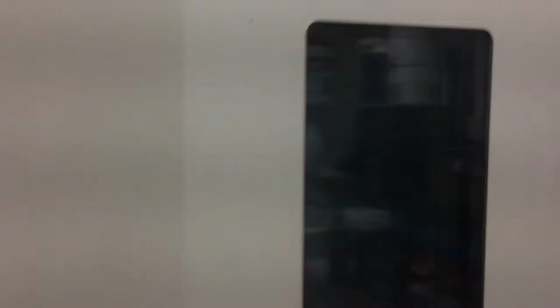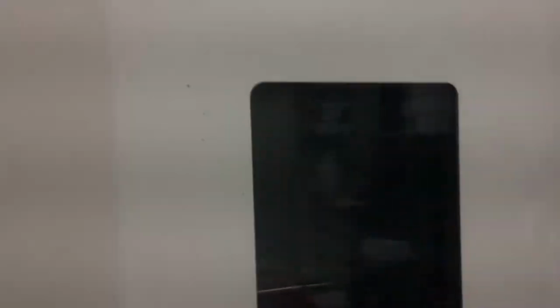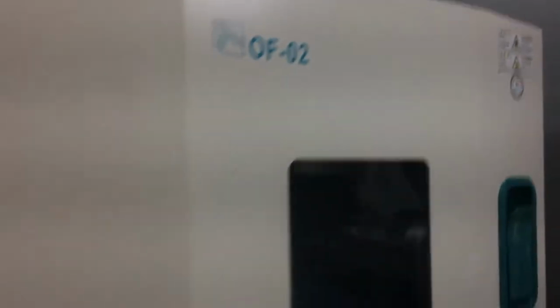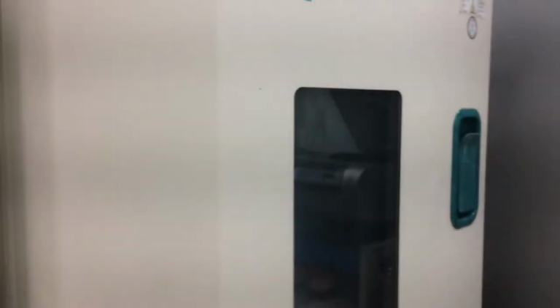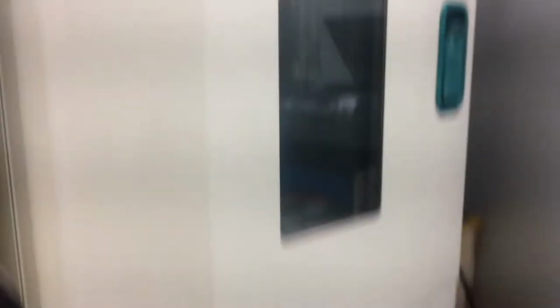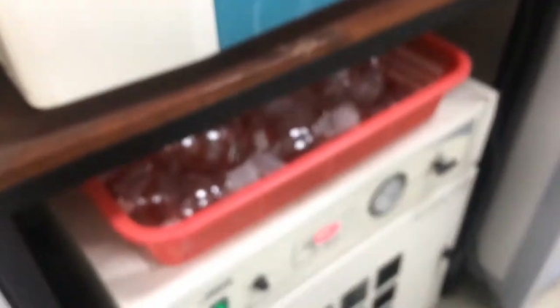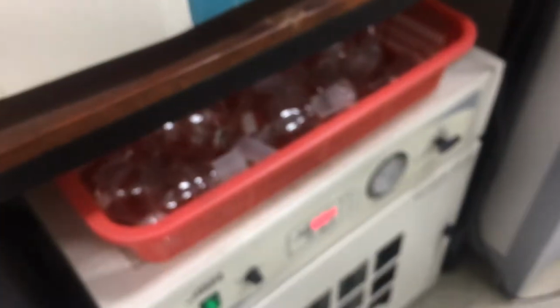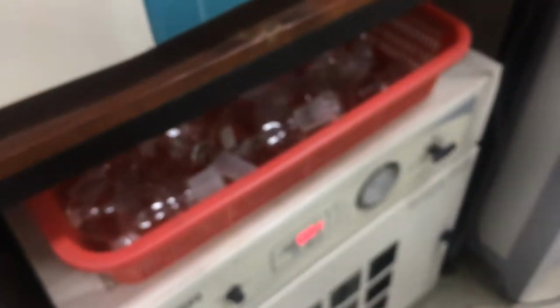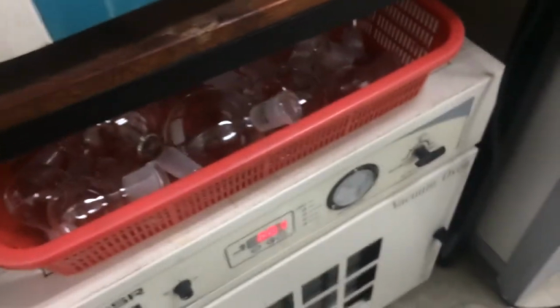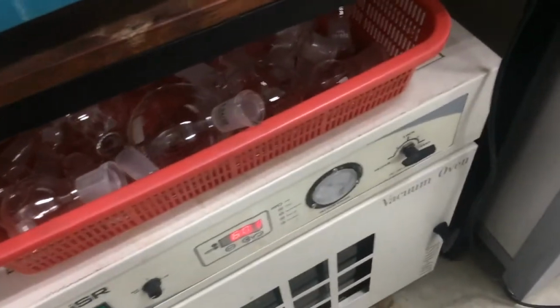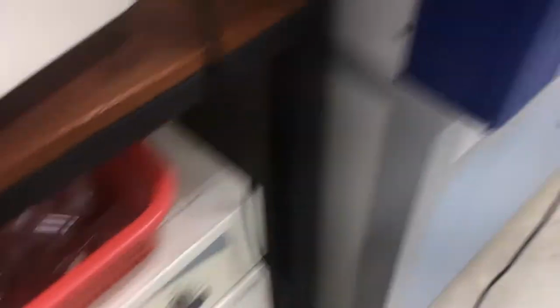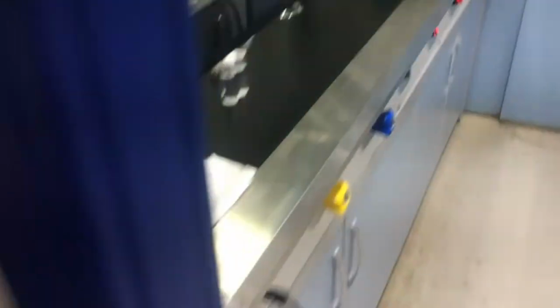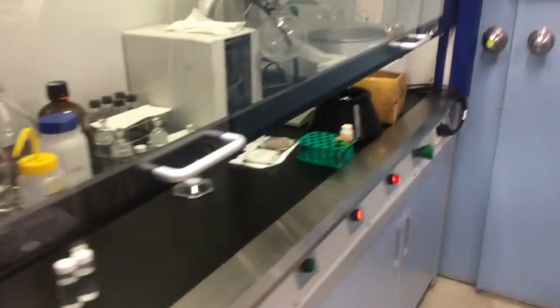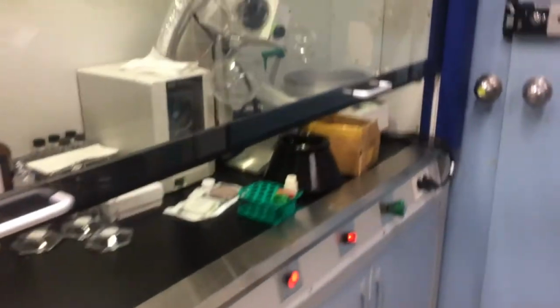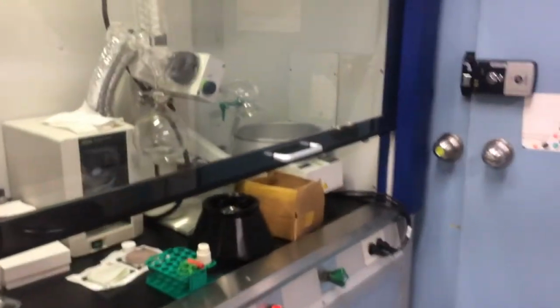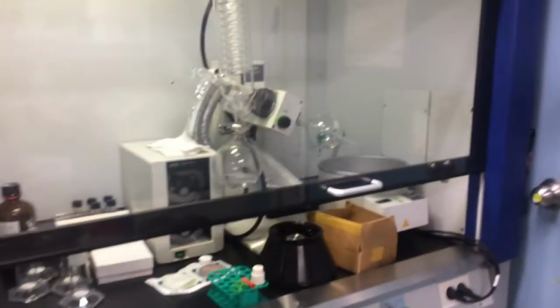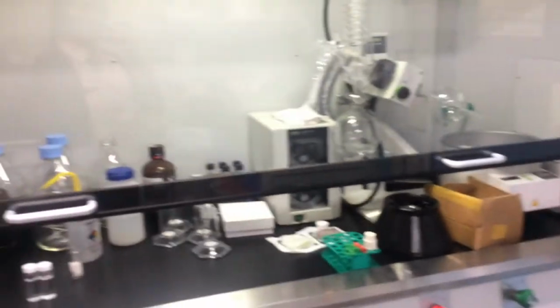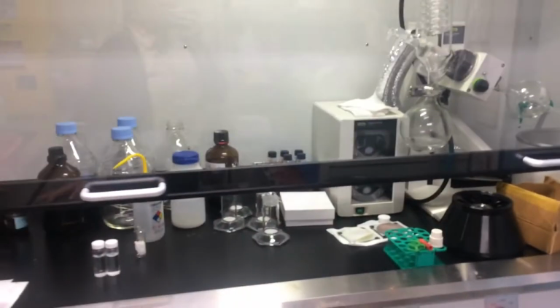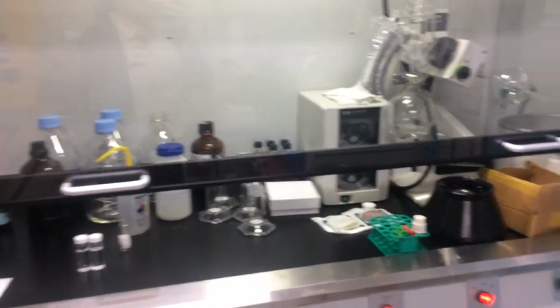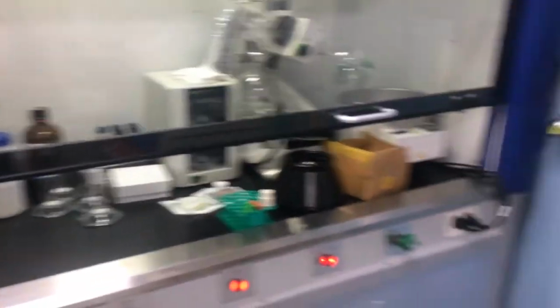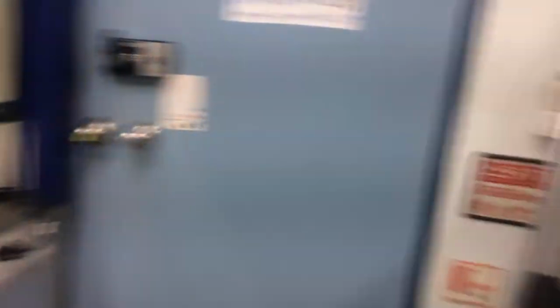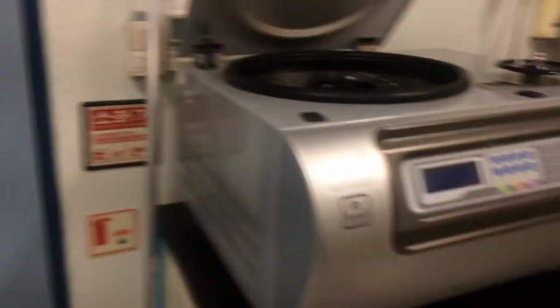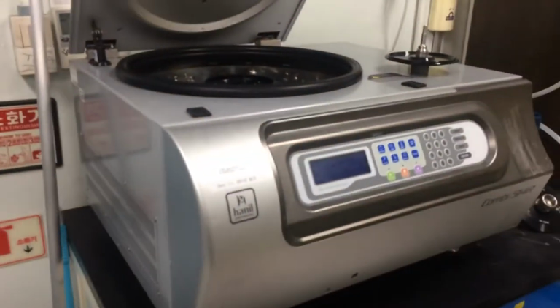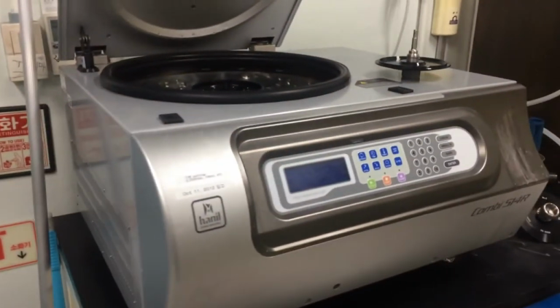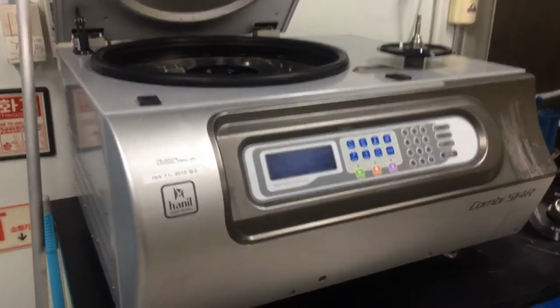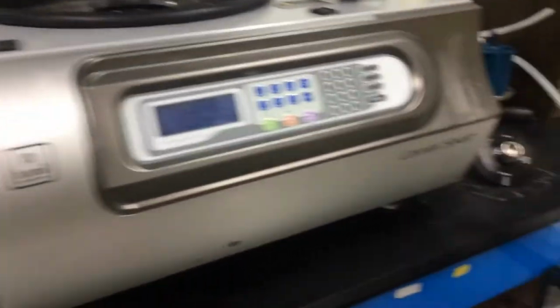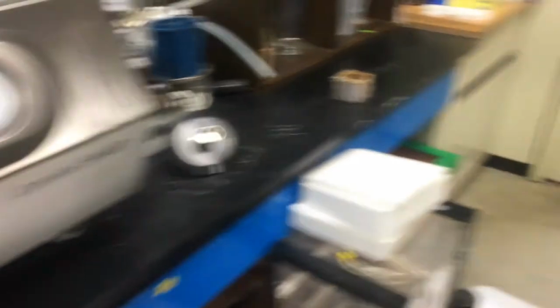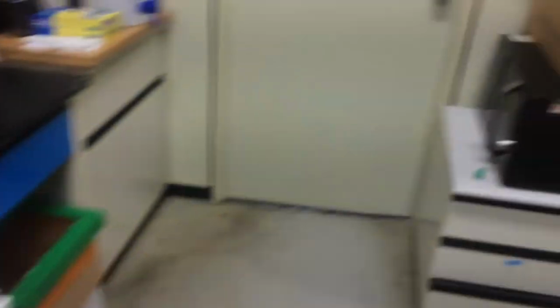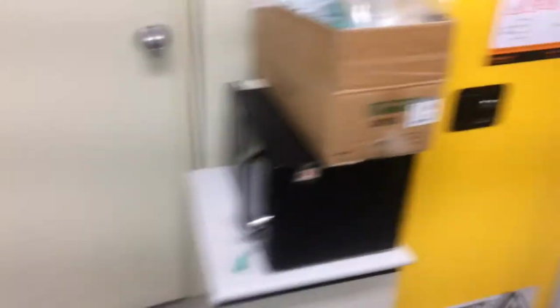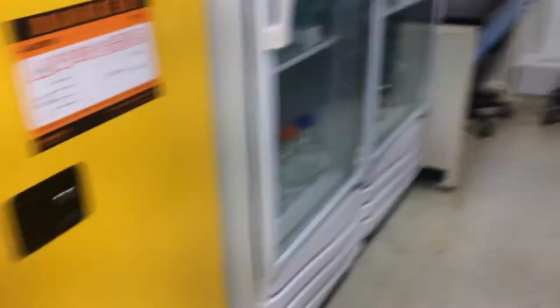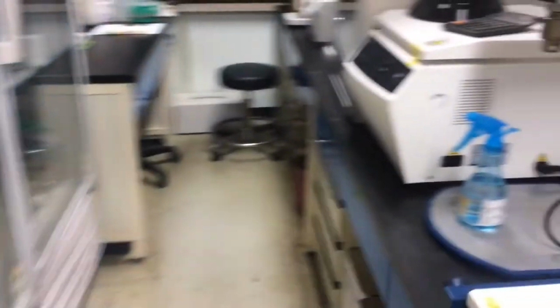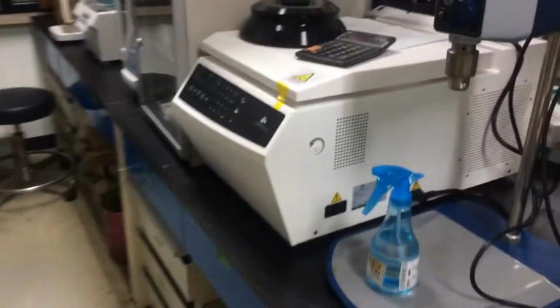This is the oven. They have two — one and two. And this is also a fume hood but for the non-toxic ones. And this is the centrifuge.